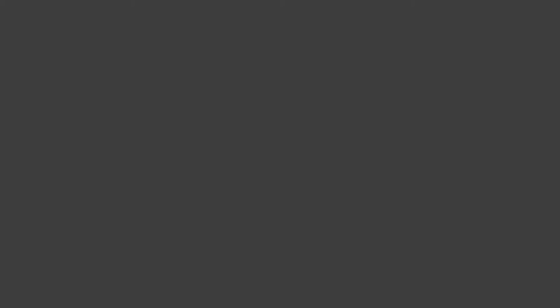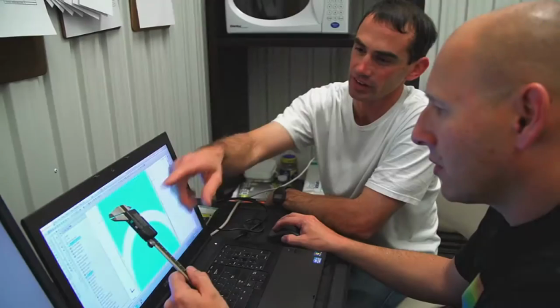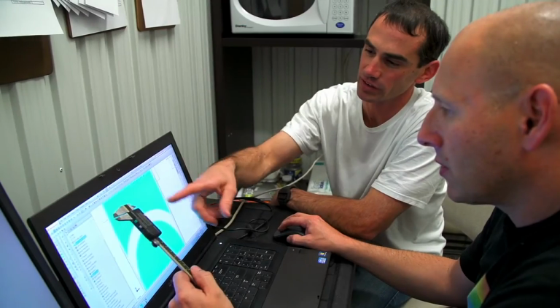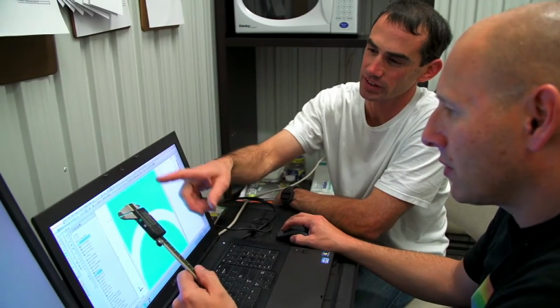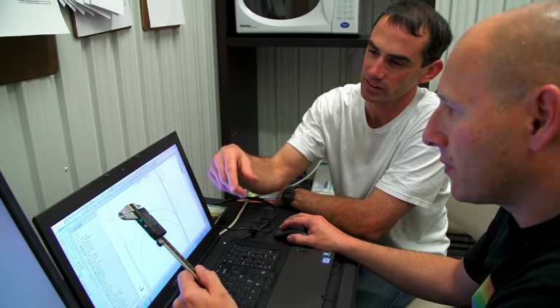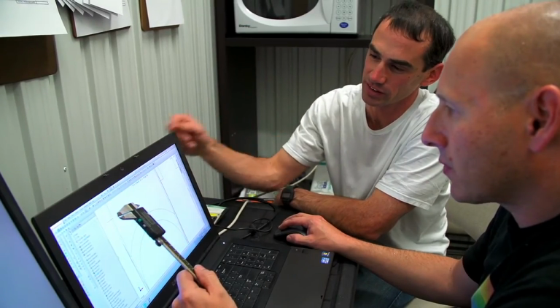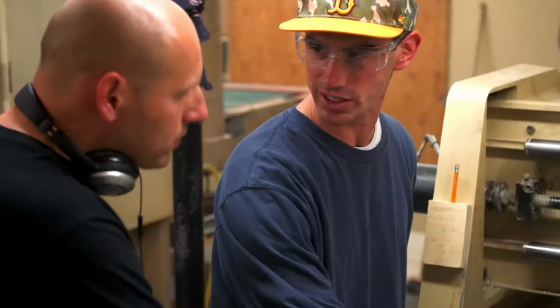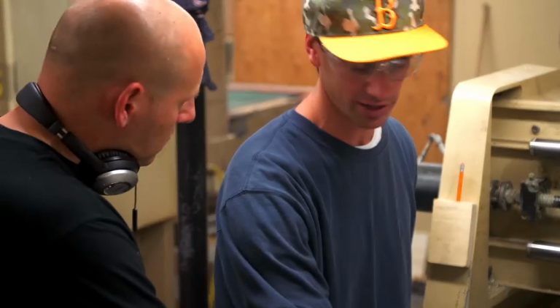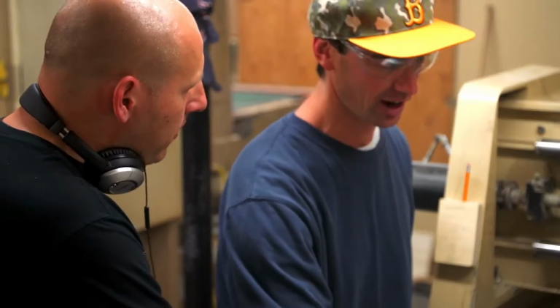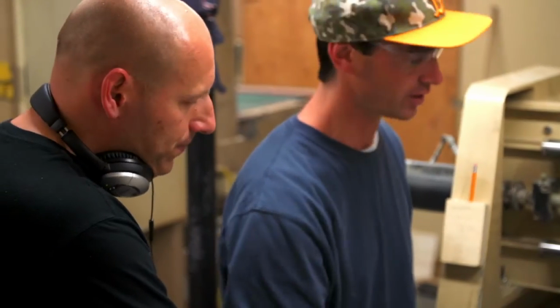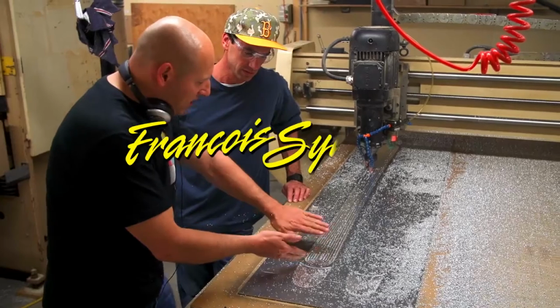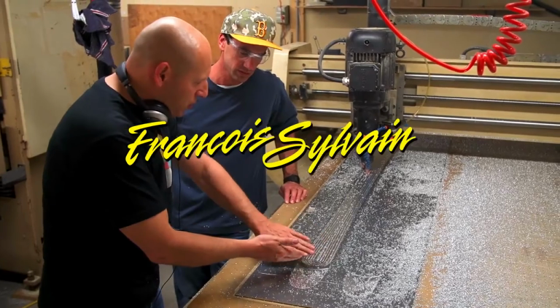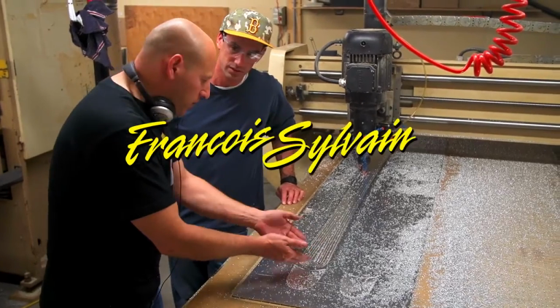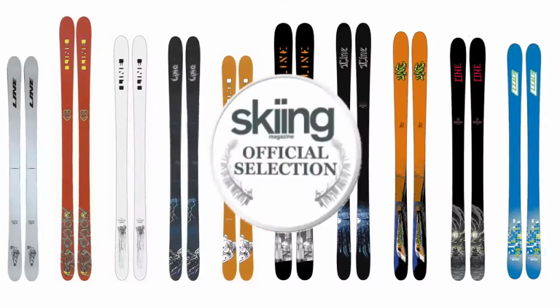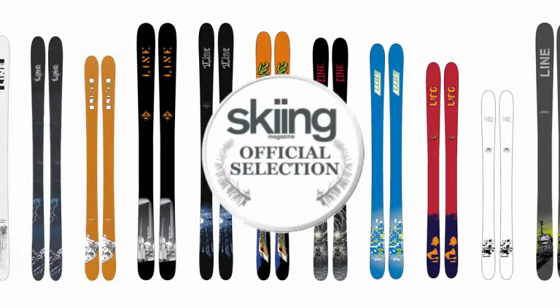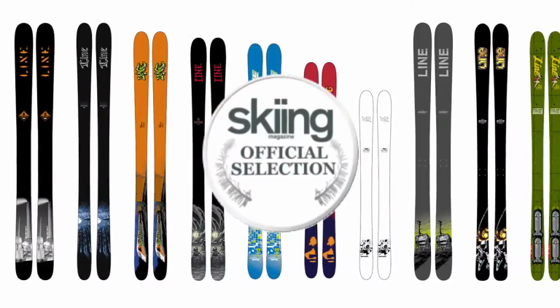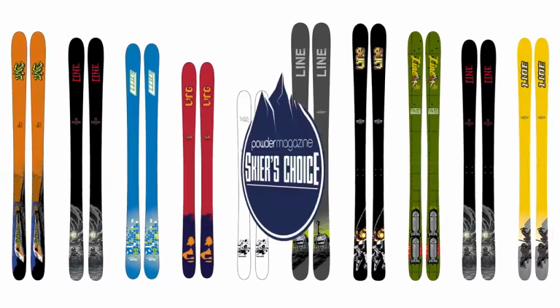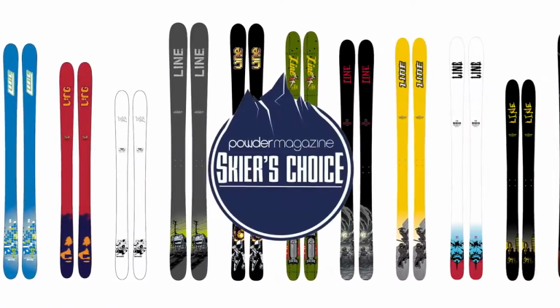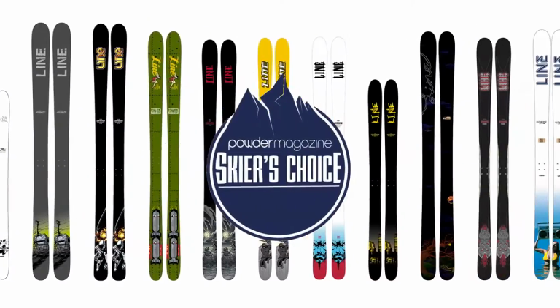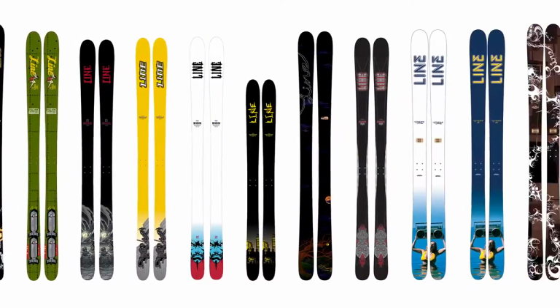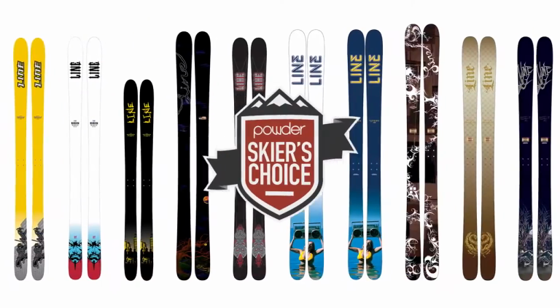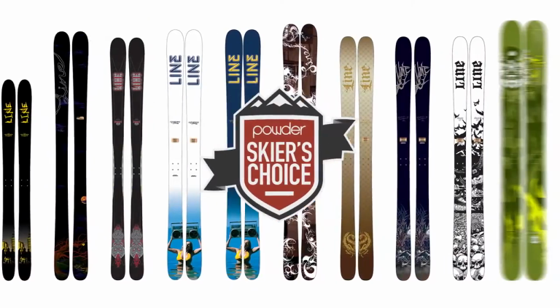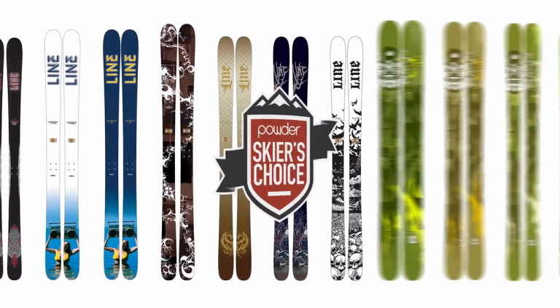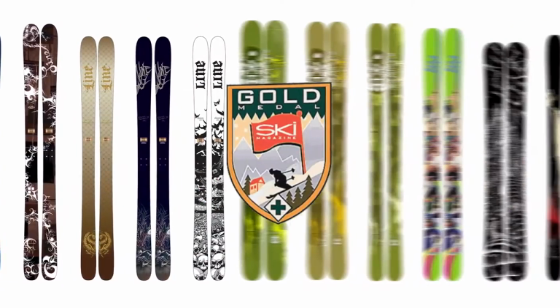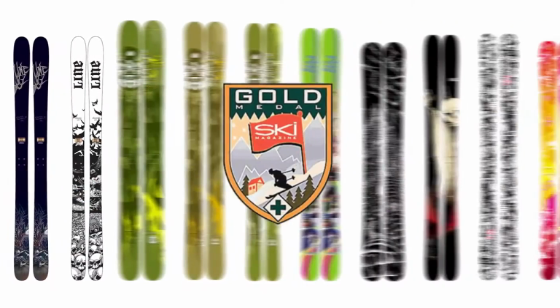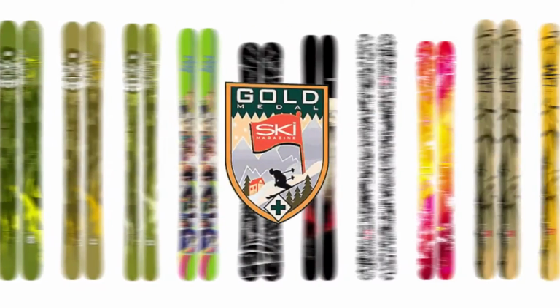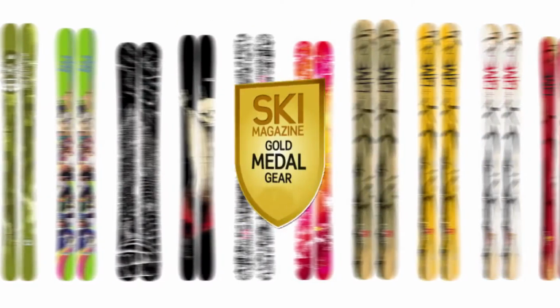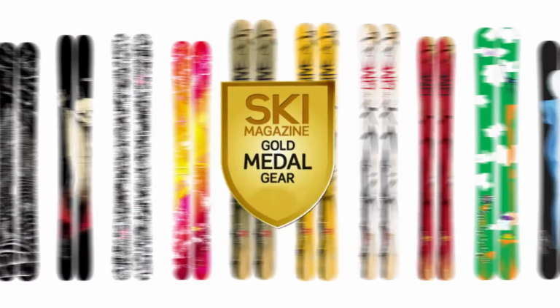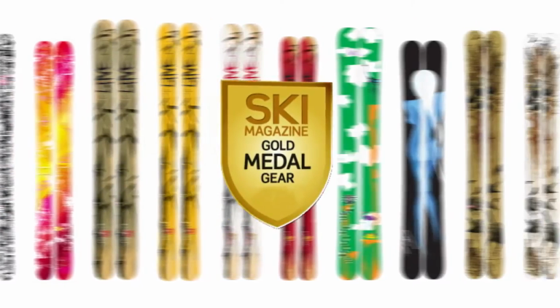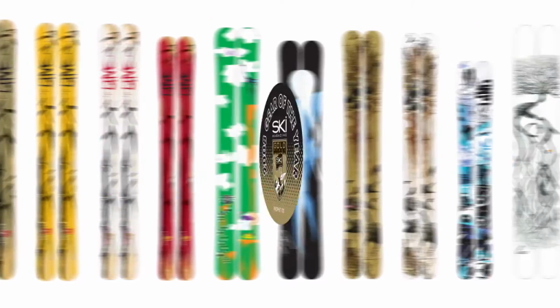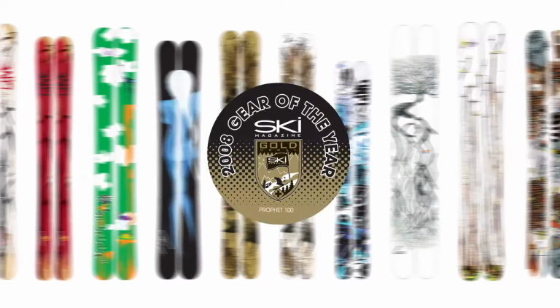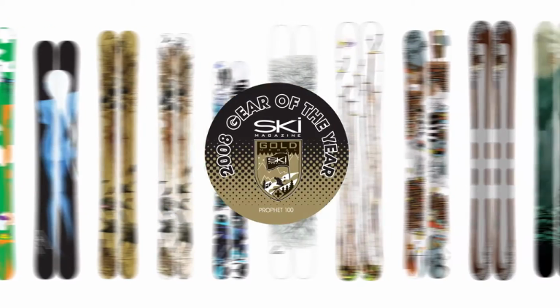I was really stoked to be able to design this ski with my friend Francois Sylvain. Any of you guys that know his history, he's designed some of the best, most innovative, award-winning powder skis of the last two decades.